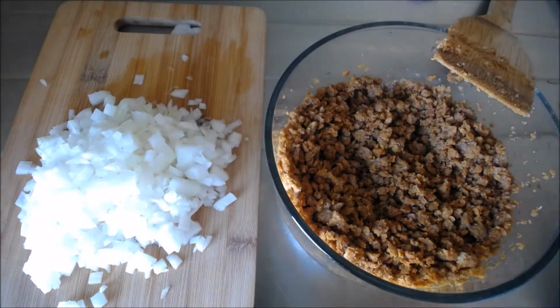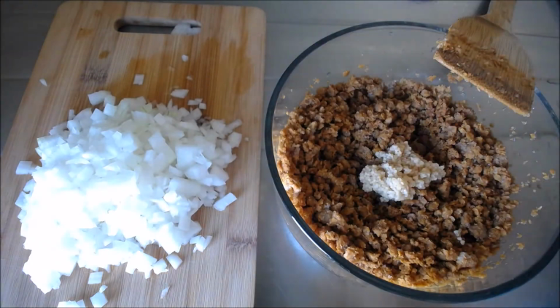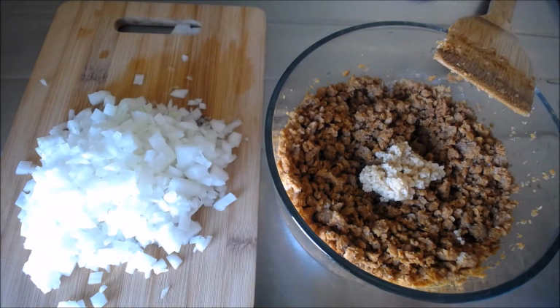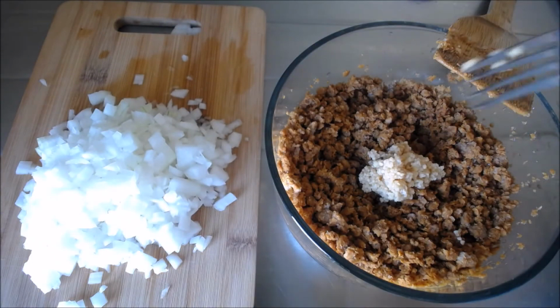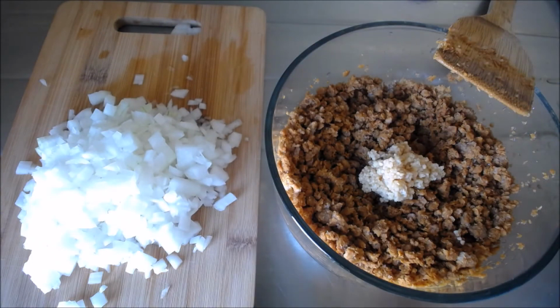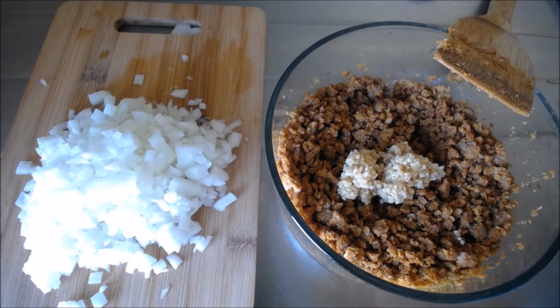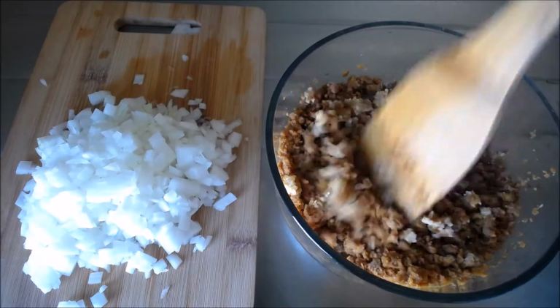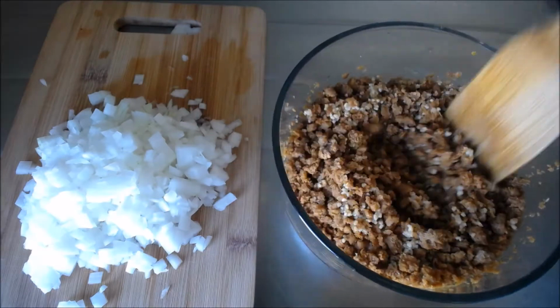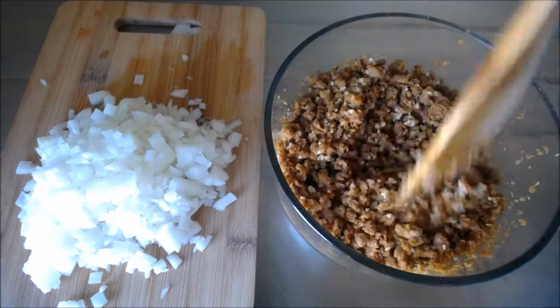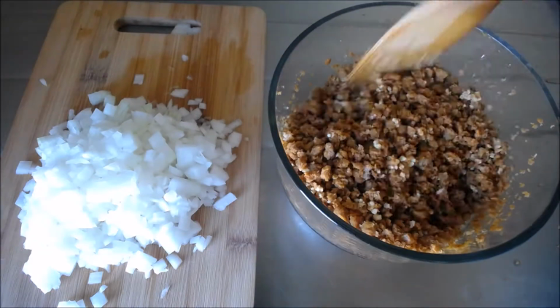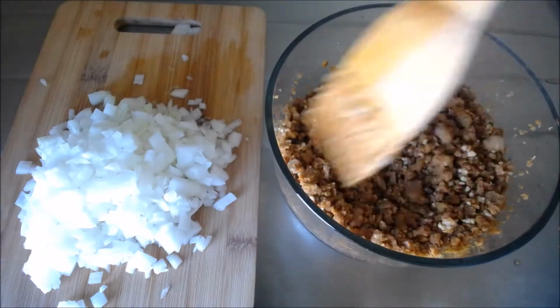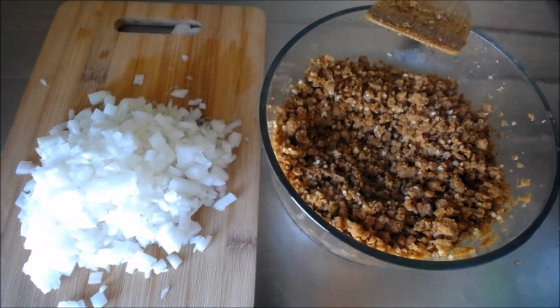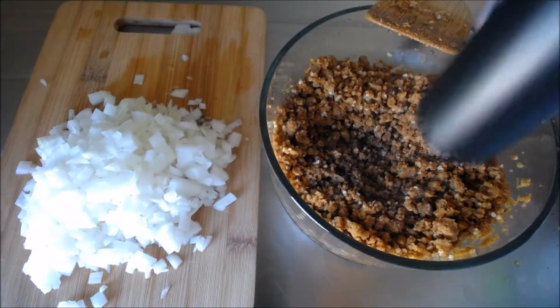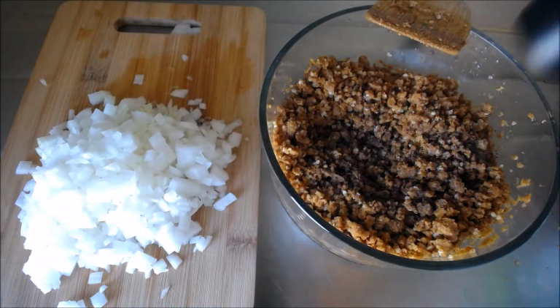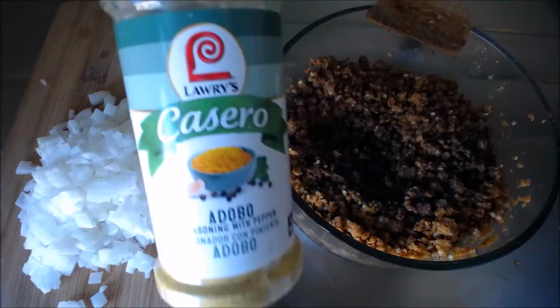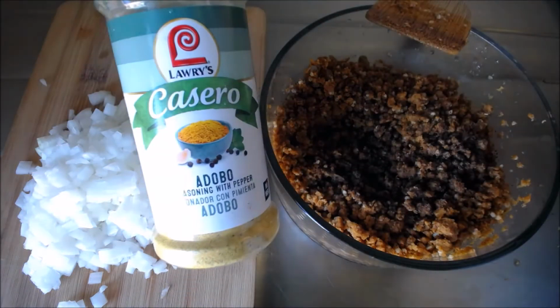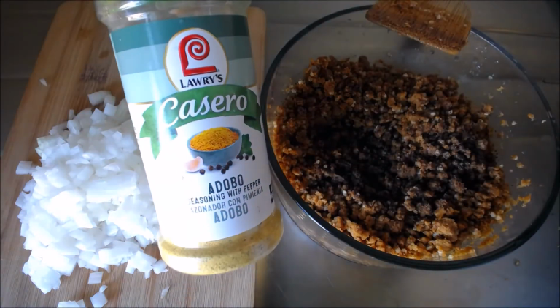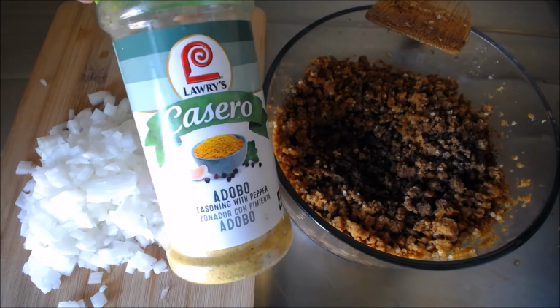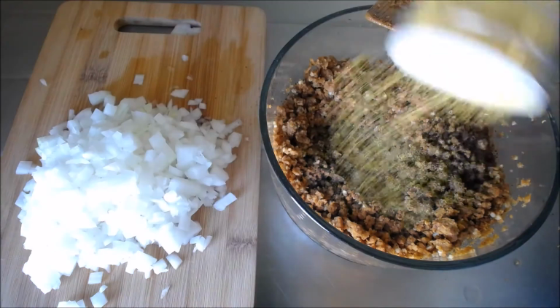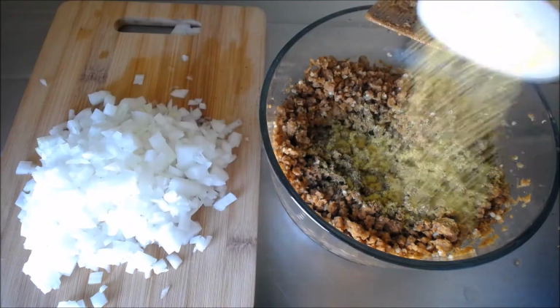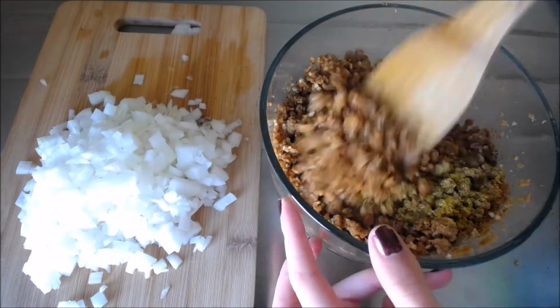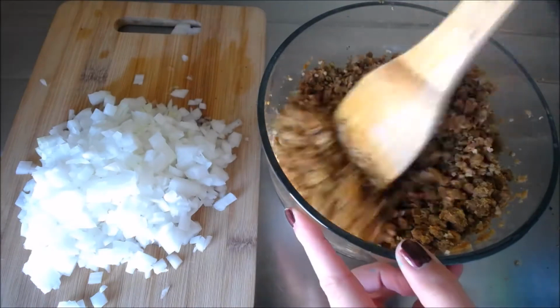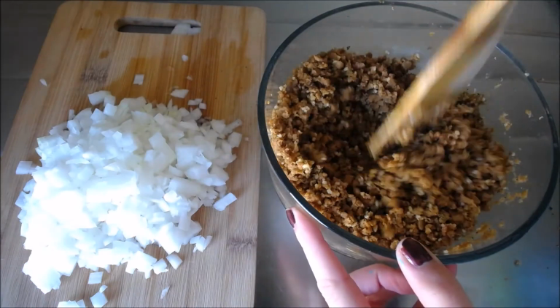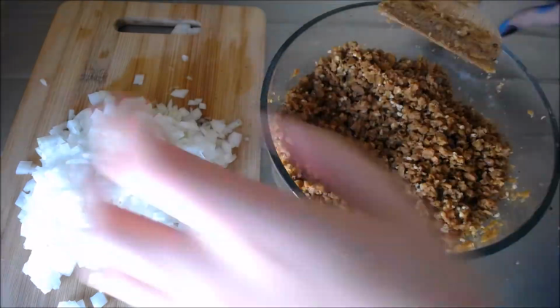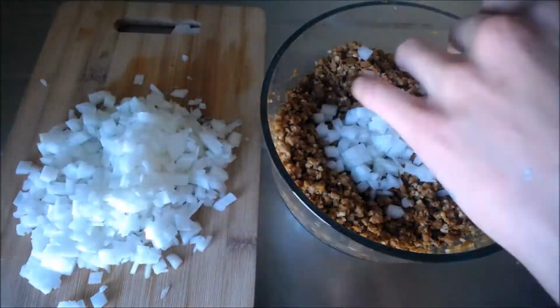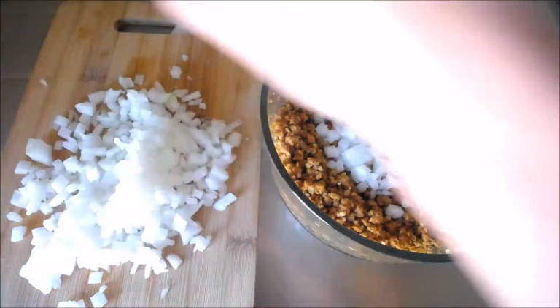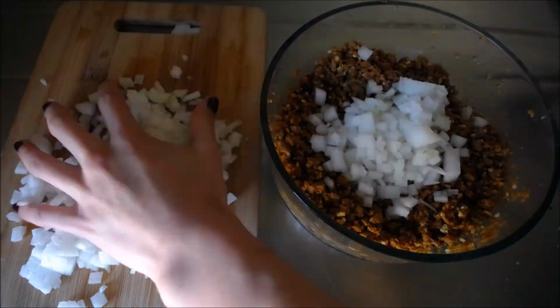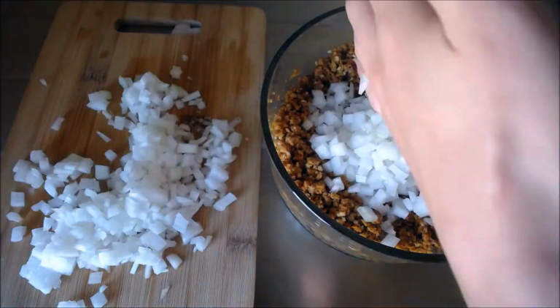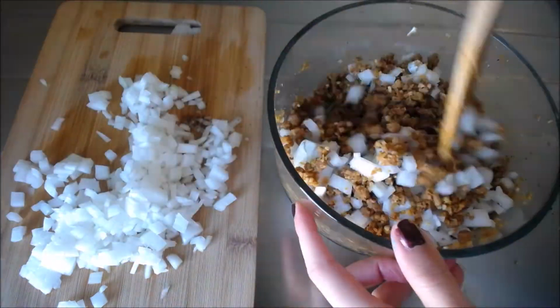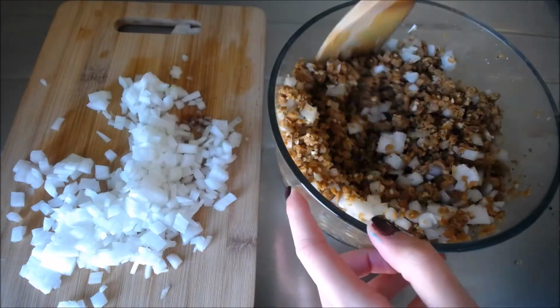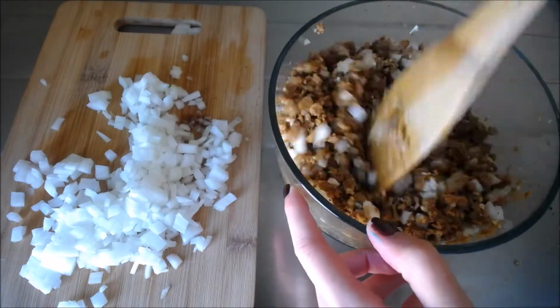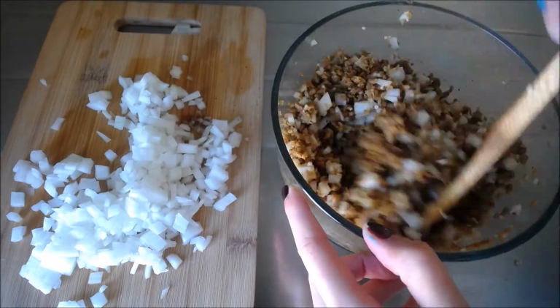Add in your garlic and mix that up once again. Throw in your pepper and adobo, and mix. Now put in your onion and stir that around once again.